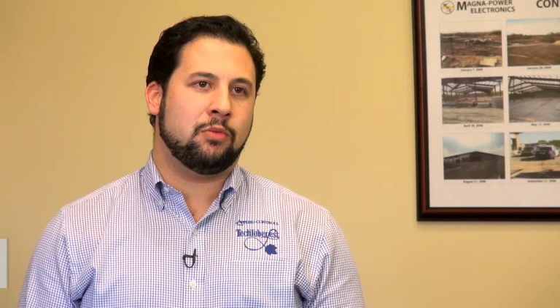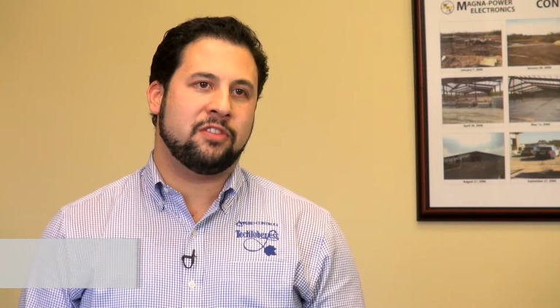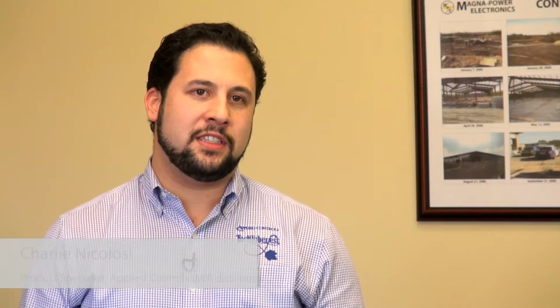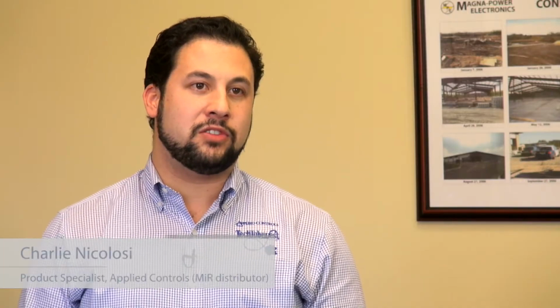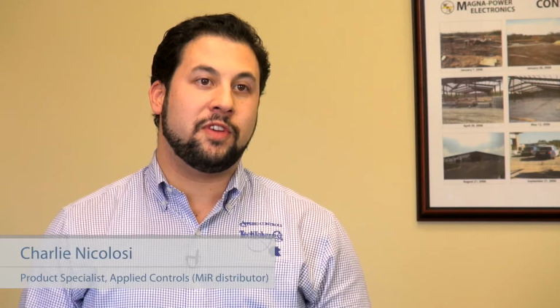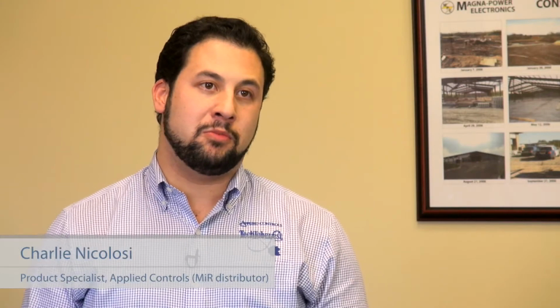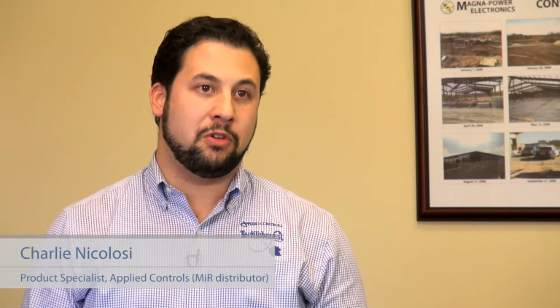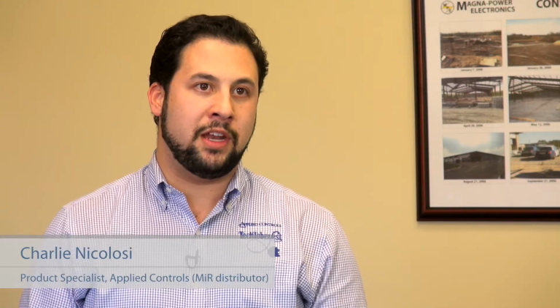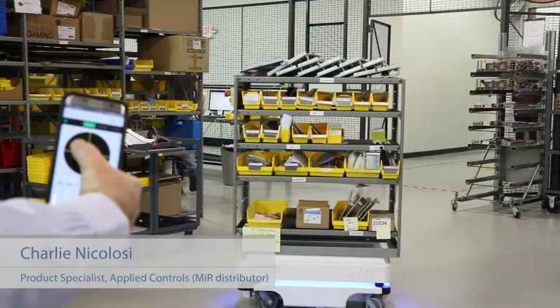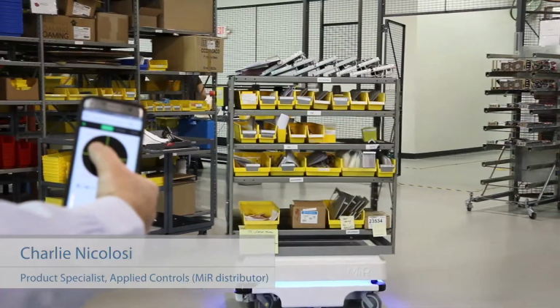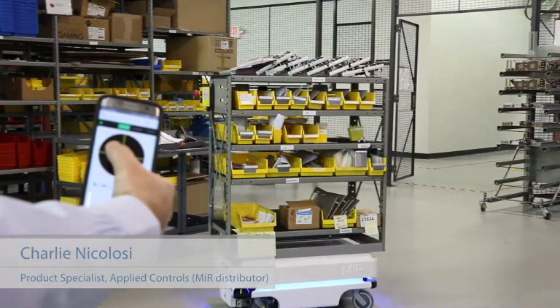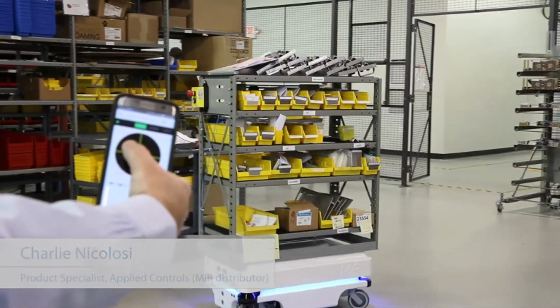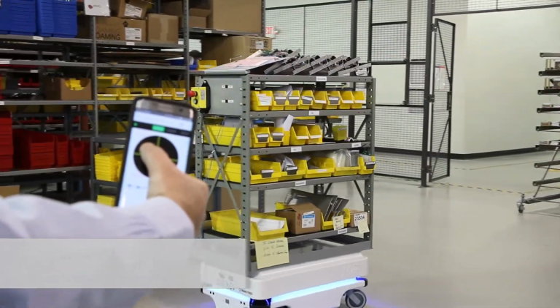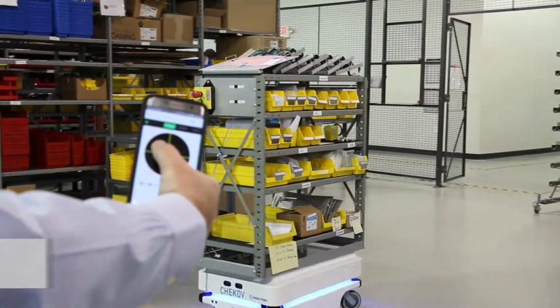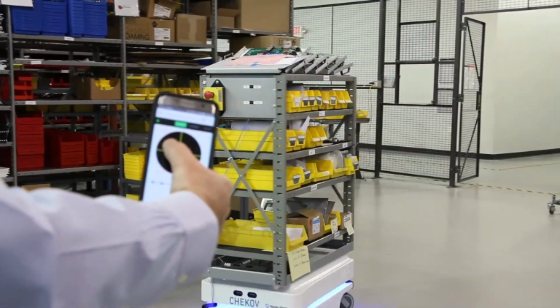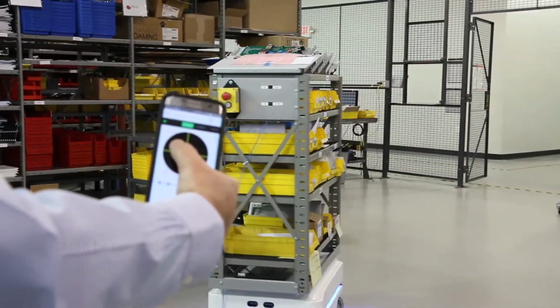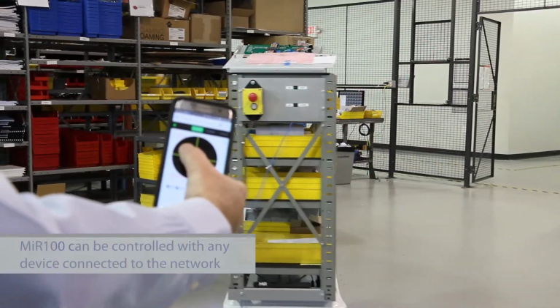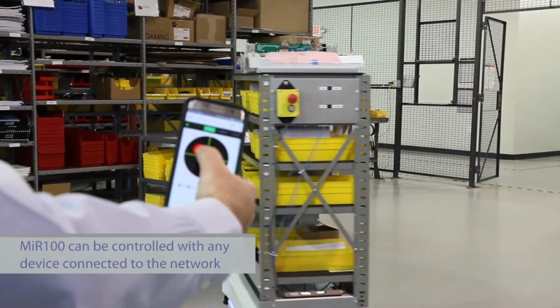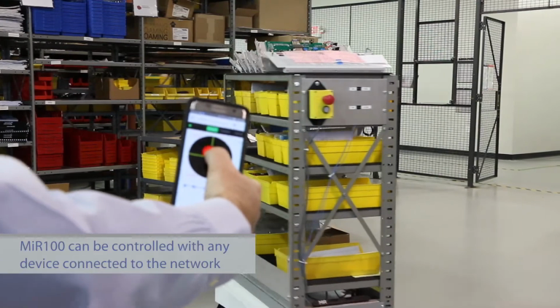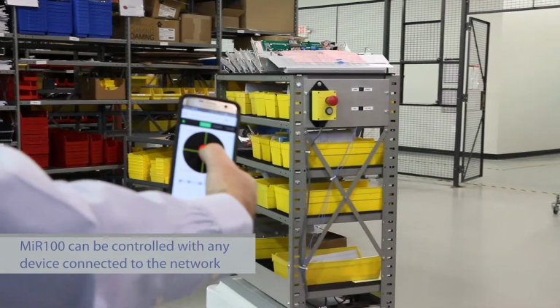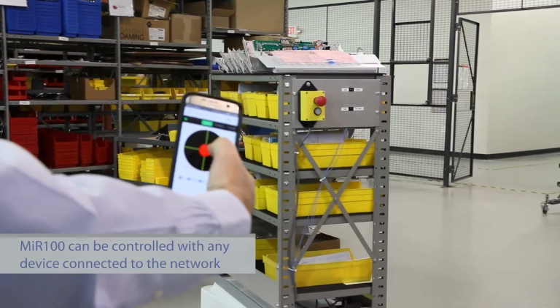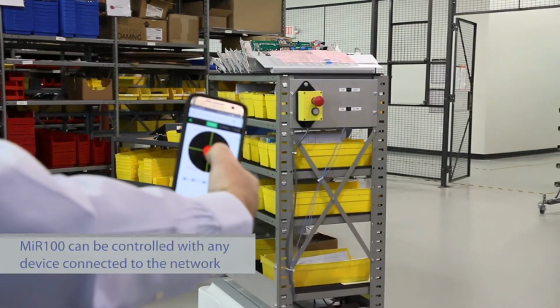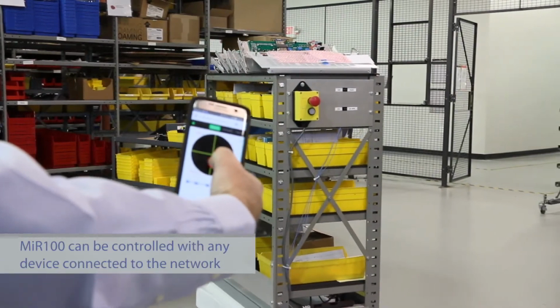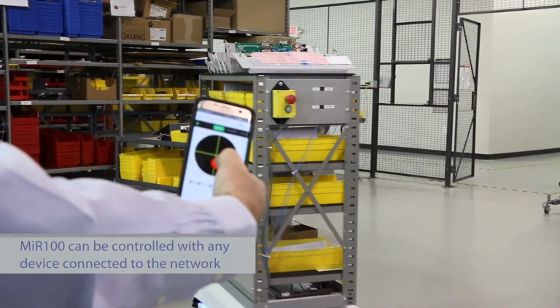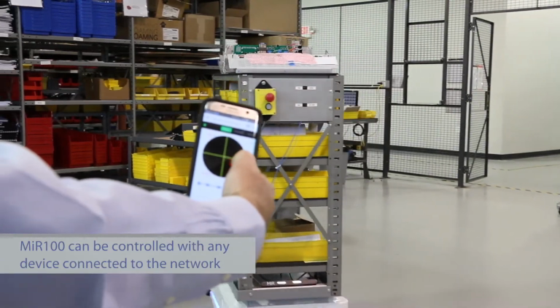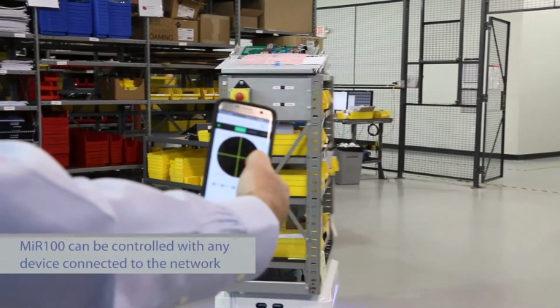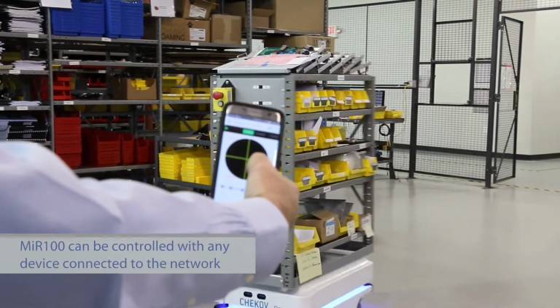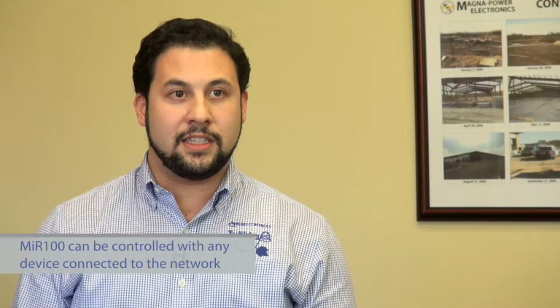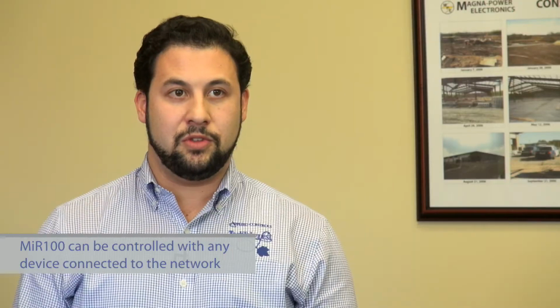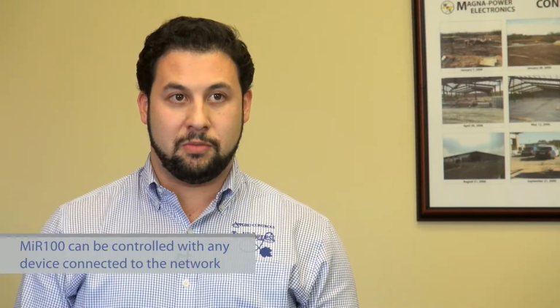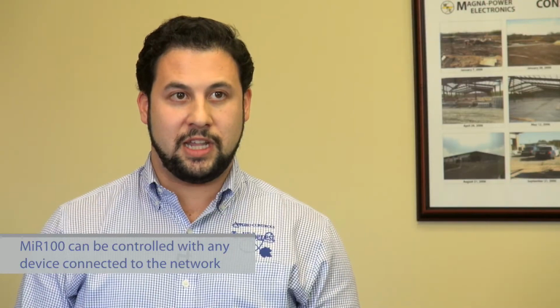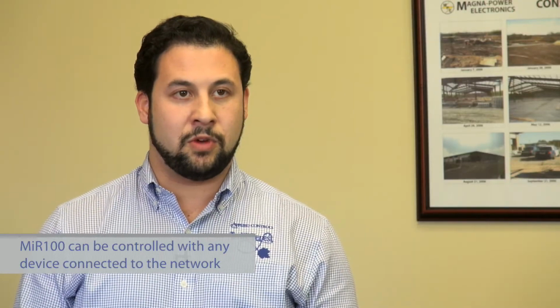The web interface allows for very simple programming. The robot can be controlled from any device connected to the network the robot is on, which makes it very quick to make changes, updates, or edits to the mission that it's running.